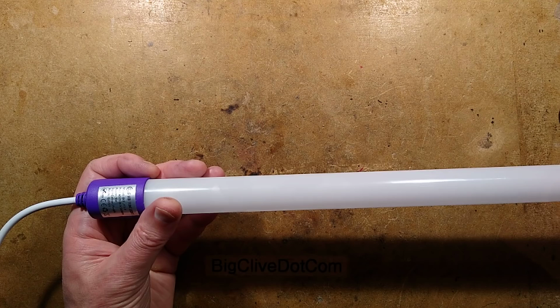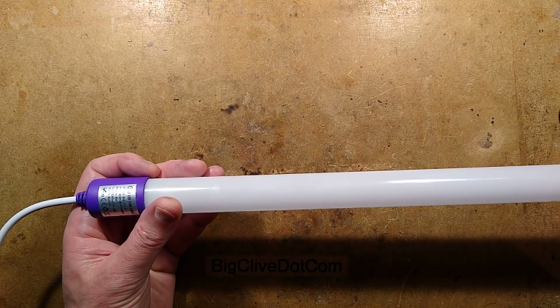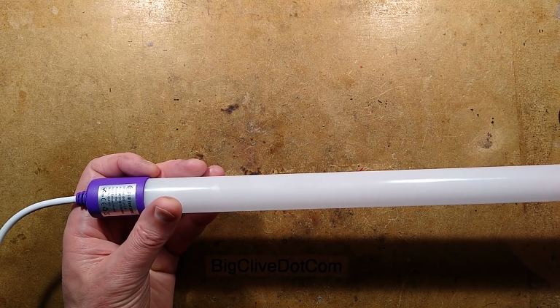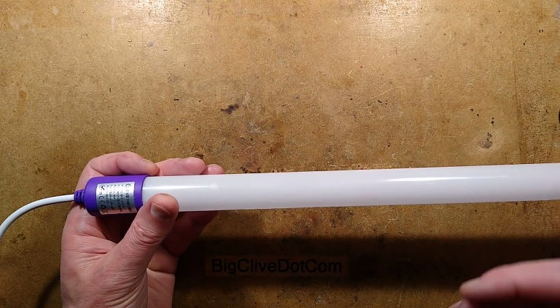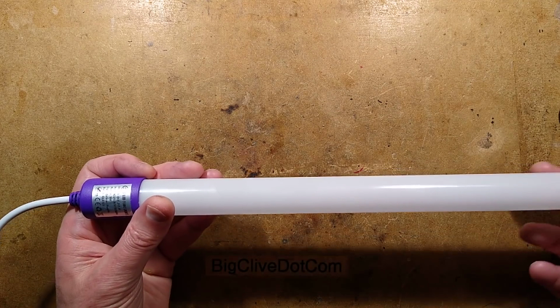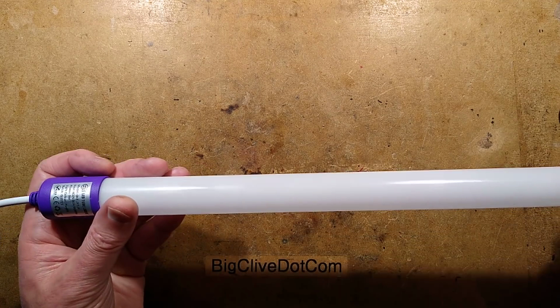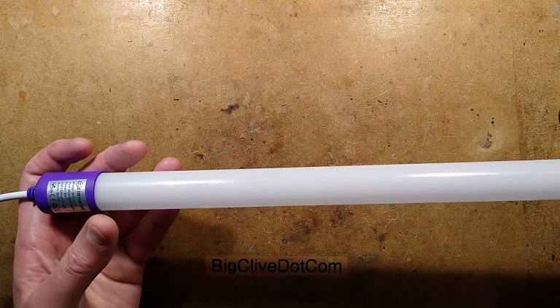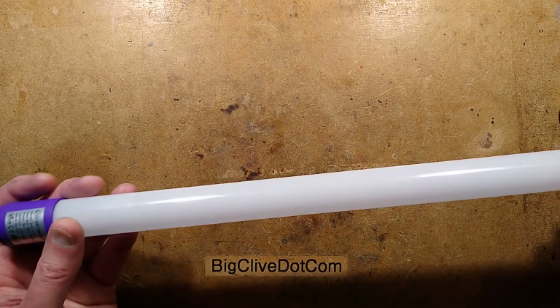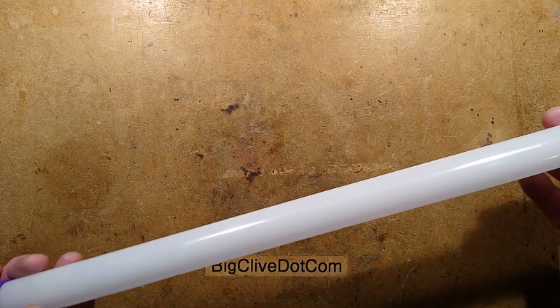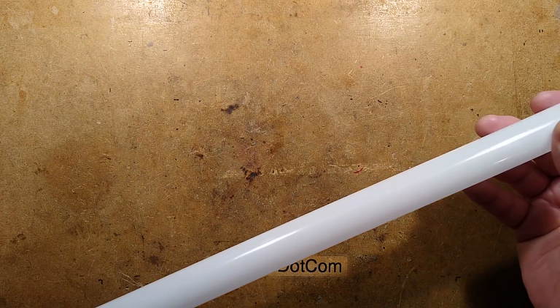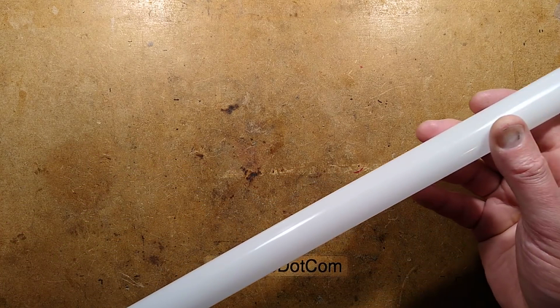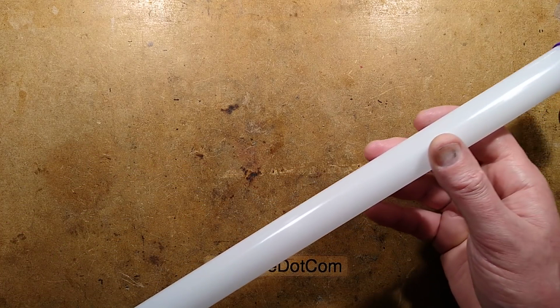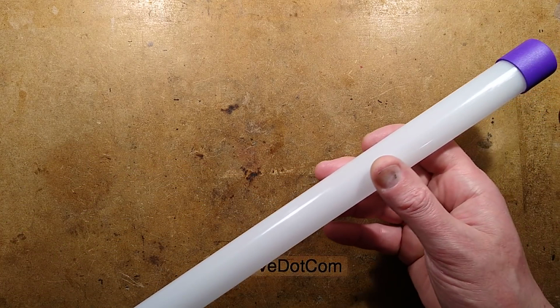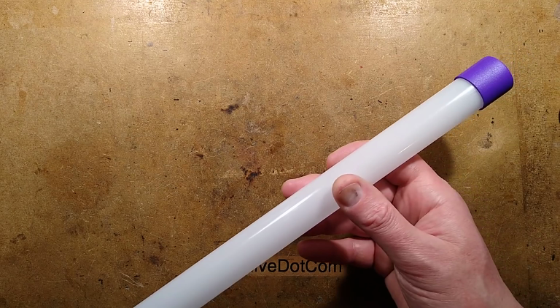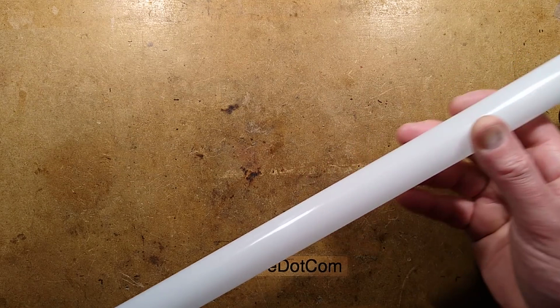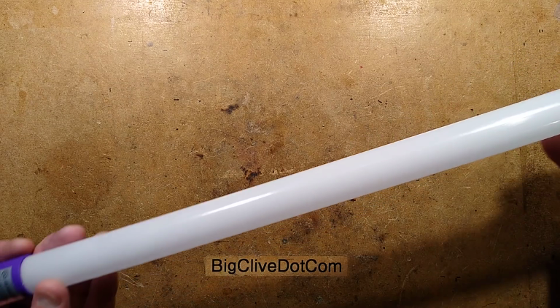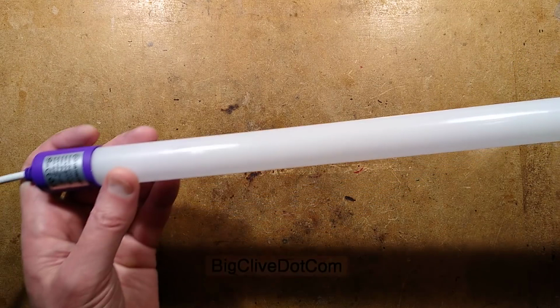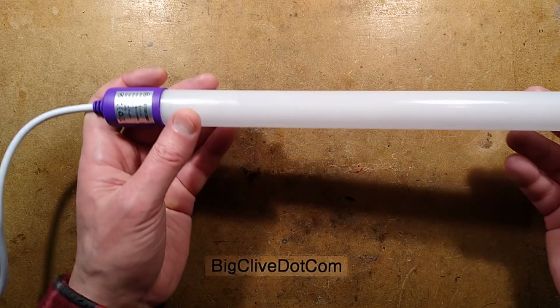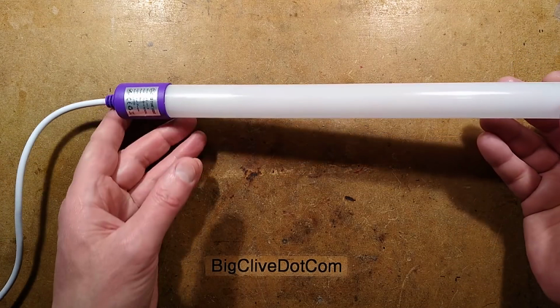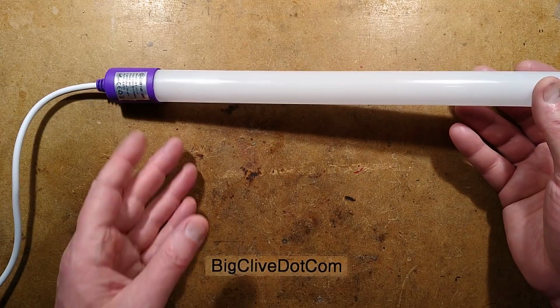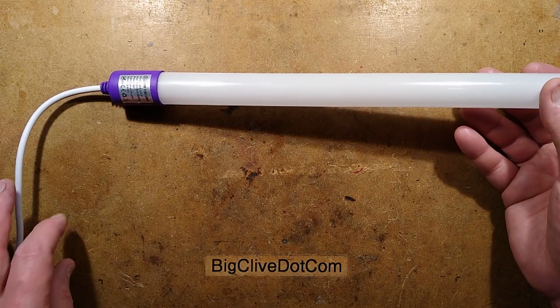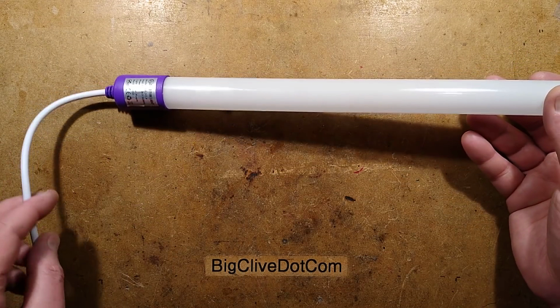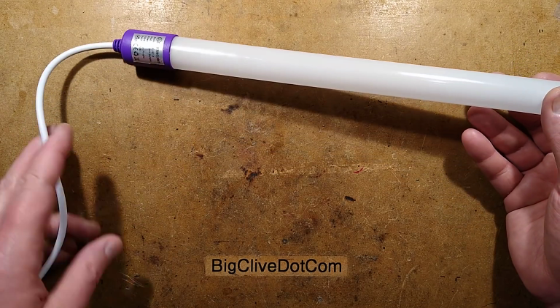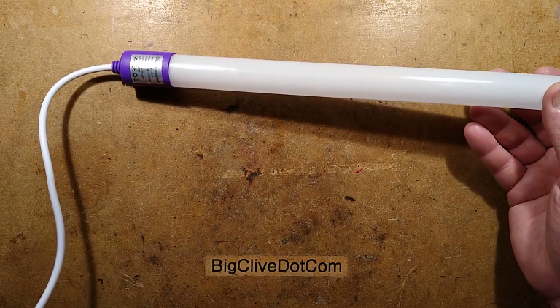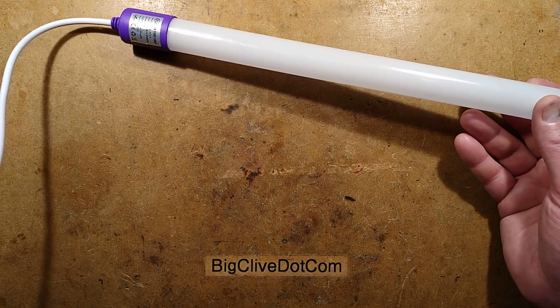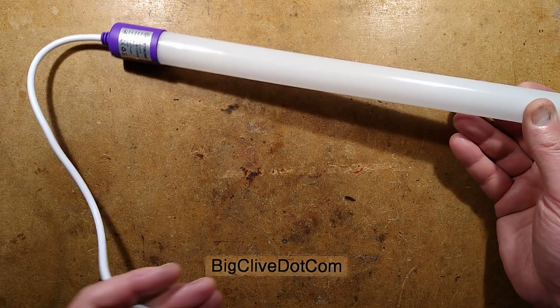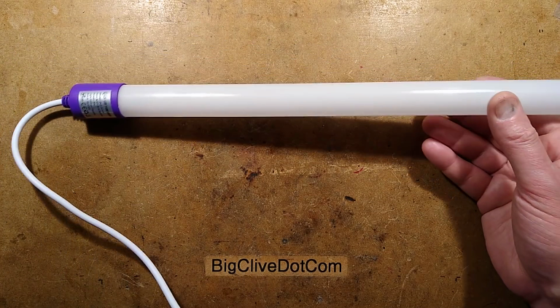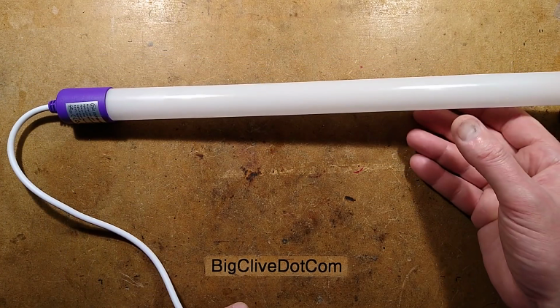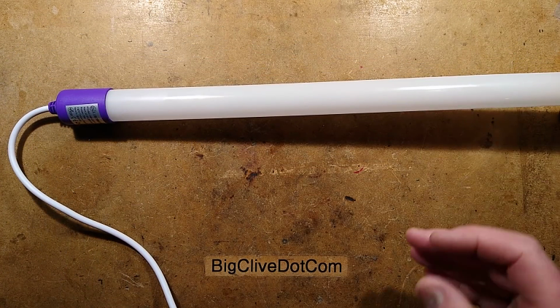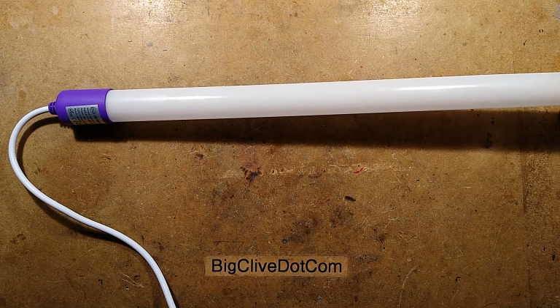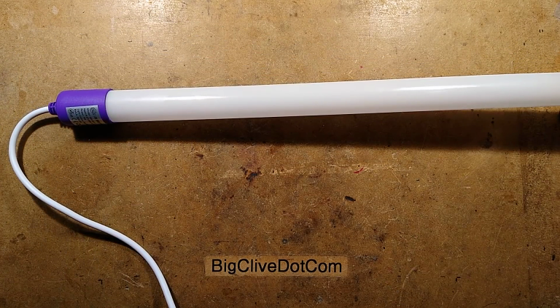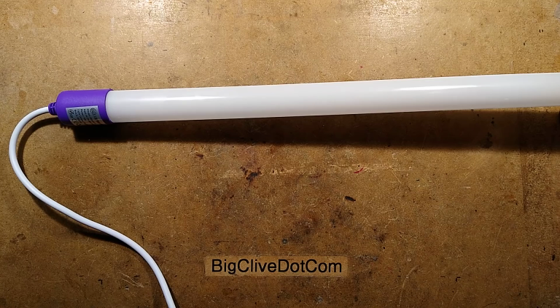It's a purple LED light stick and this one came from eBay. It seems to have come from a relatively reputable-ish seller, but I'm not really sure - it's very hard to tell these days. Let's plug it in and test it.